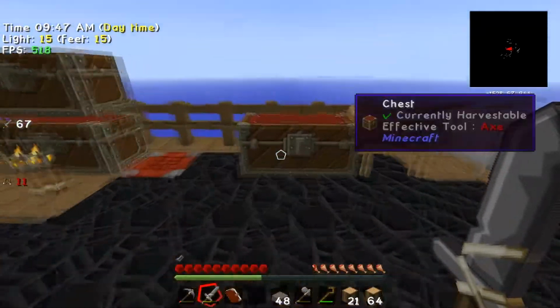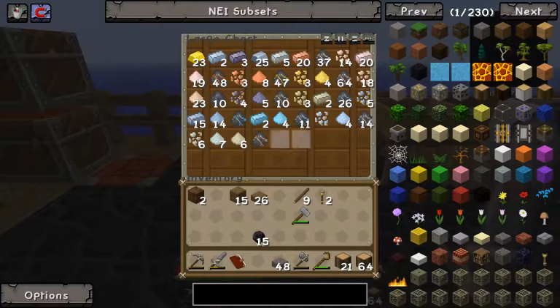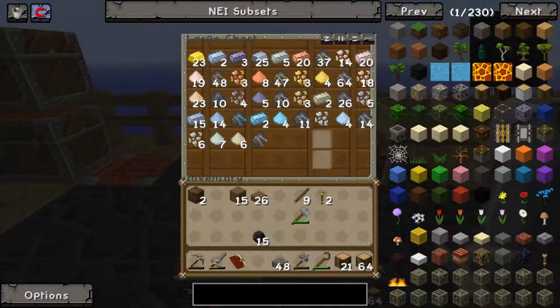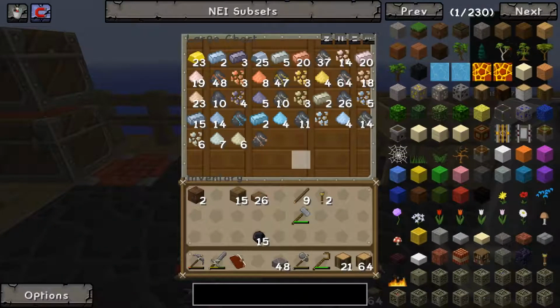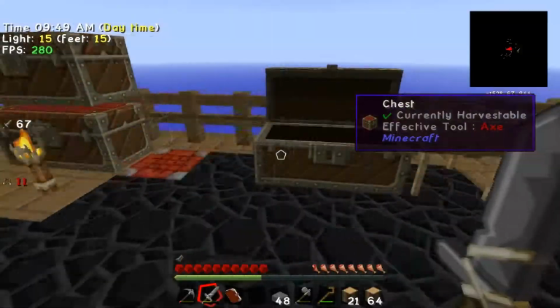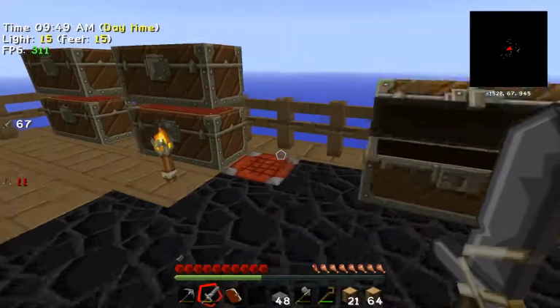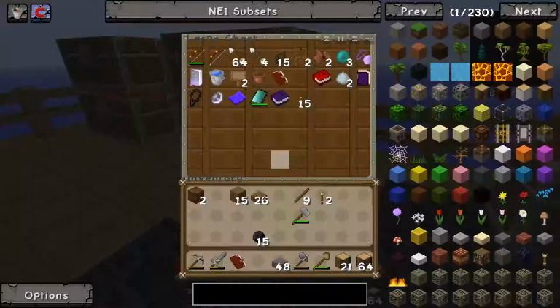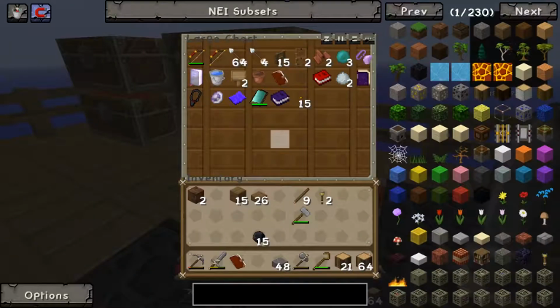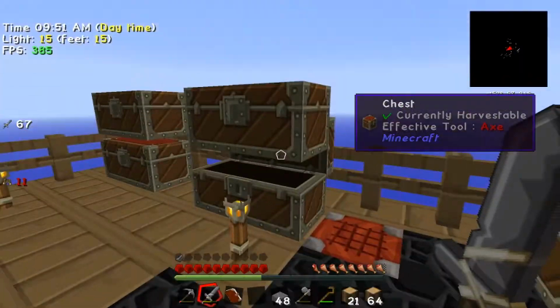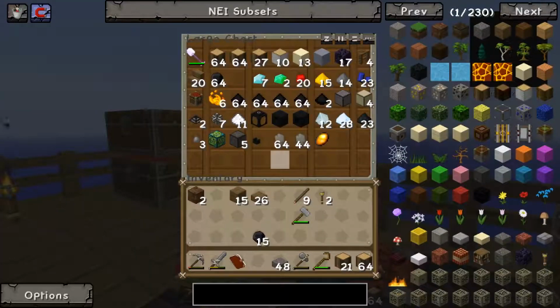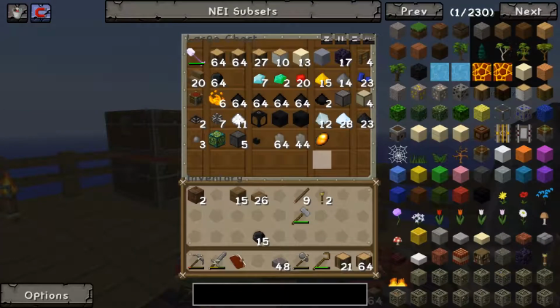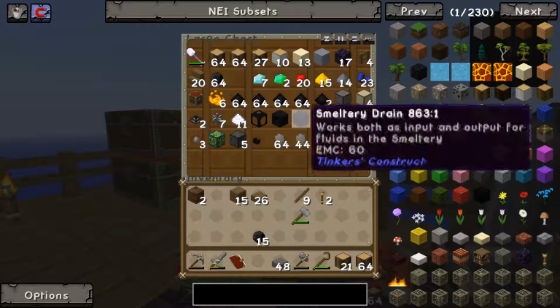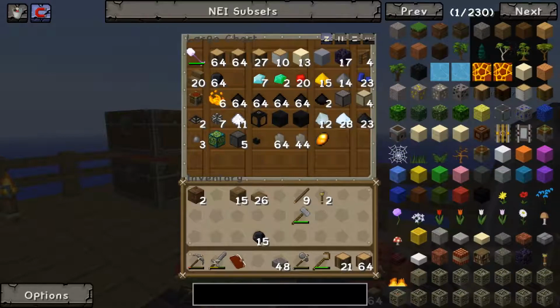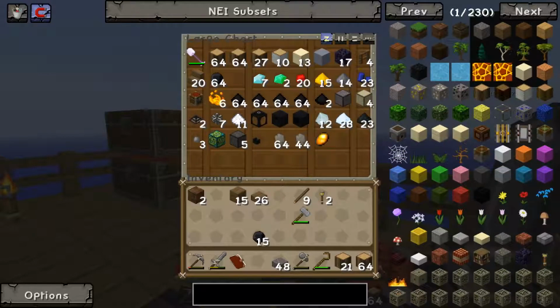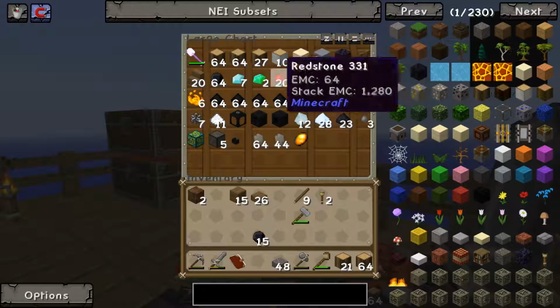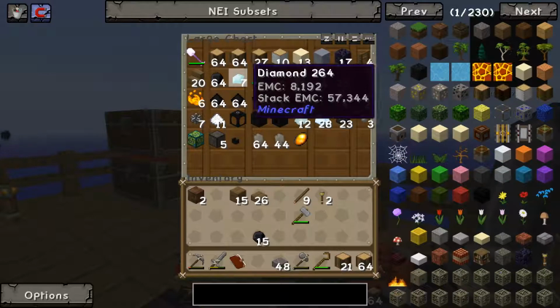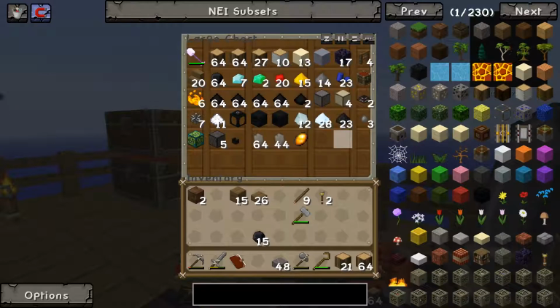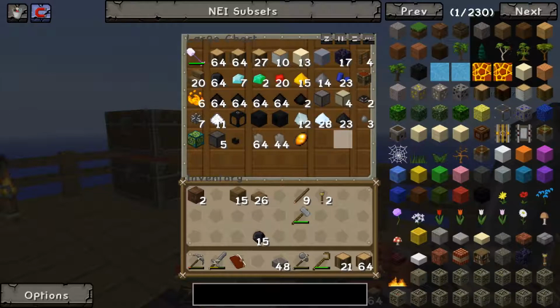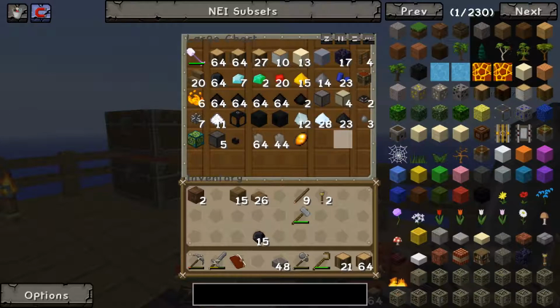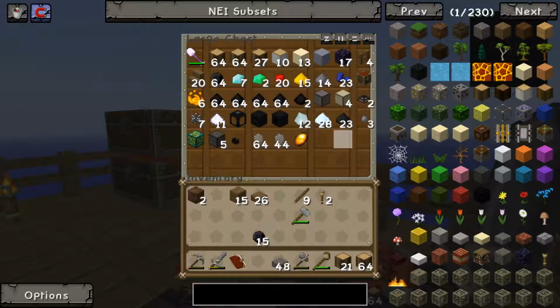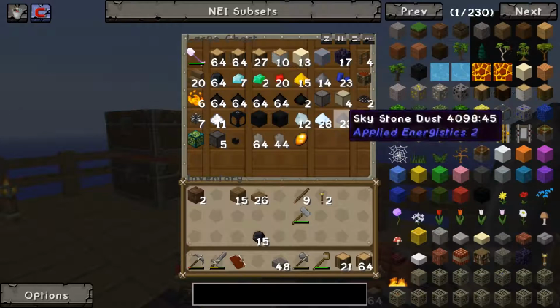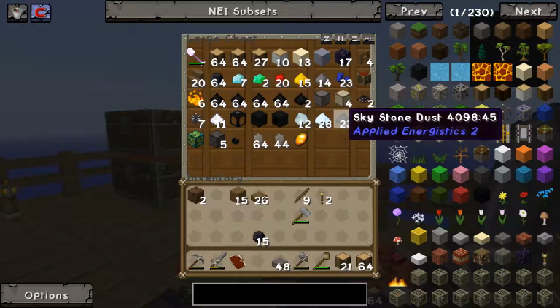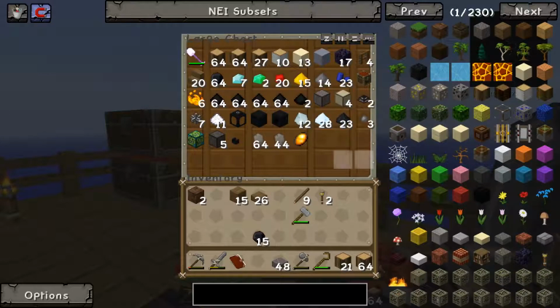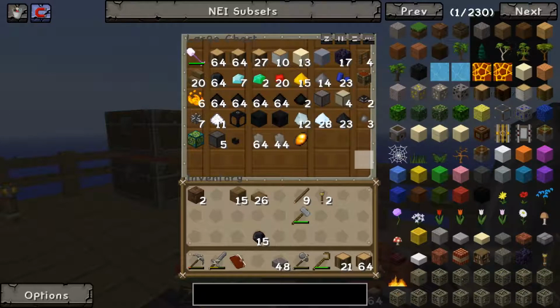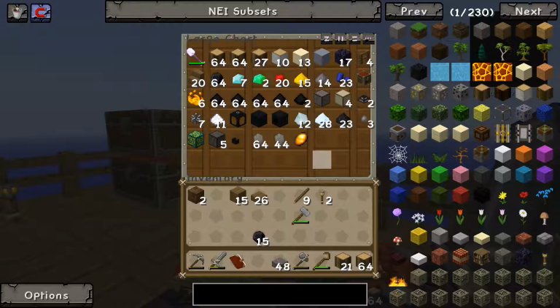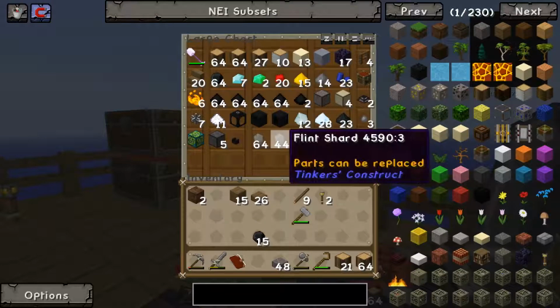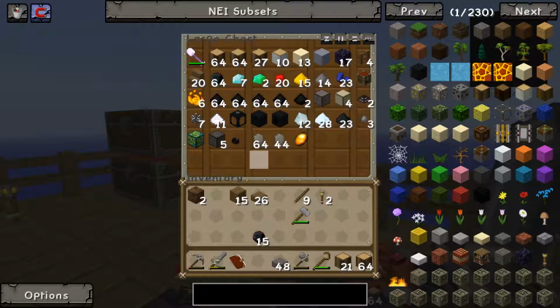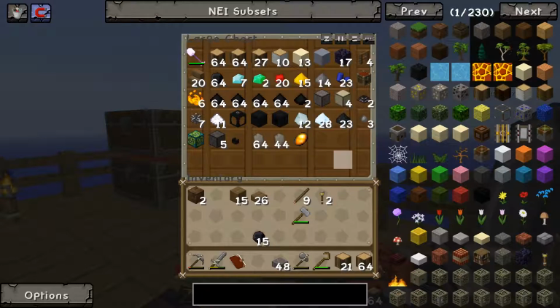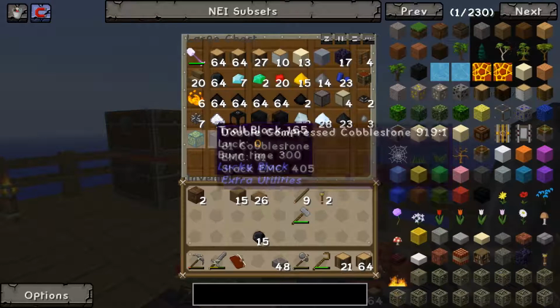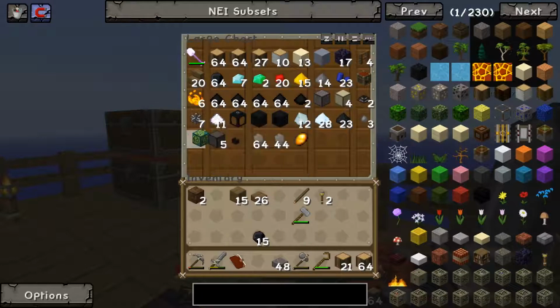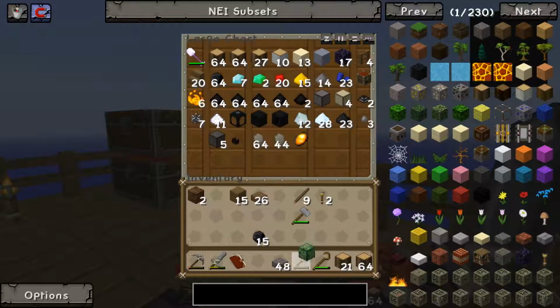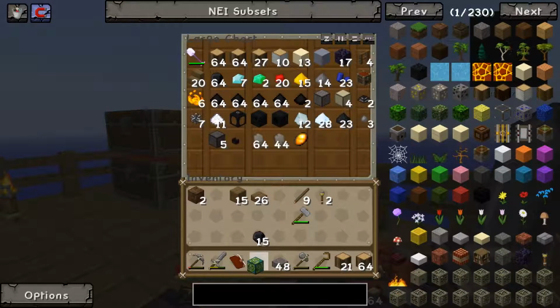We've got a heap of stuff in here — a heap of ores, a heap of stuff. We've come across seven diamonds while we've been sifting through stuff, which is amazing.